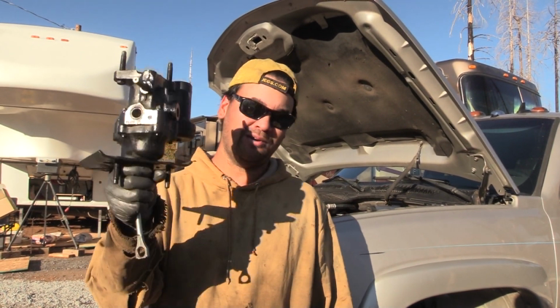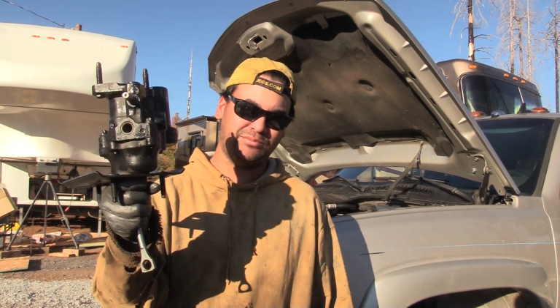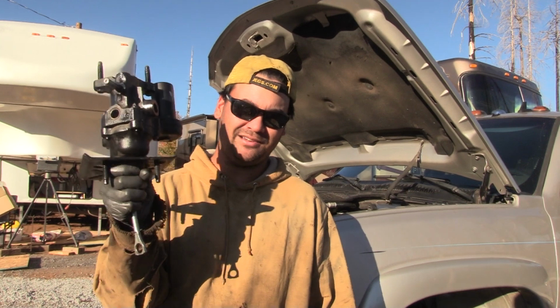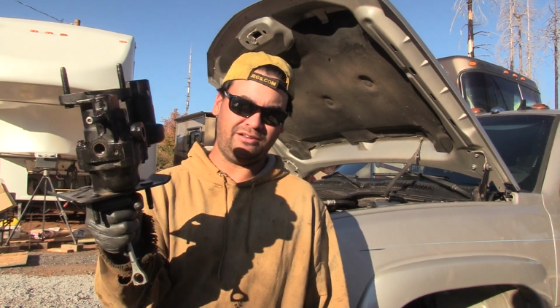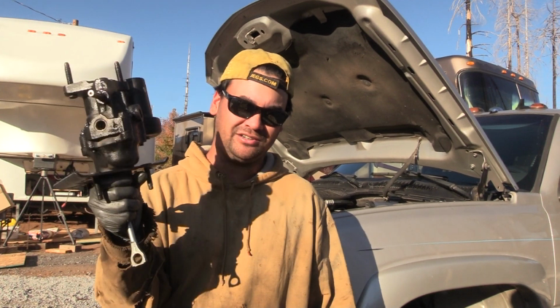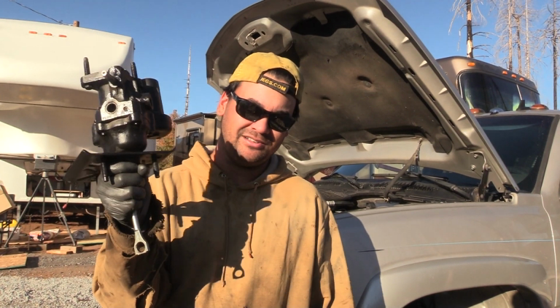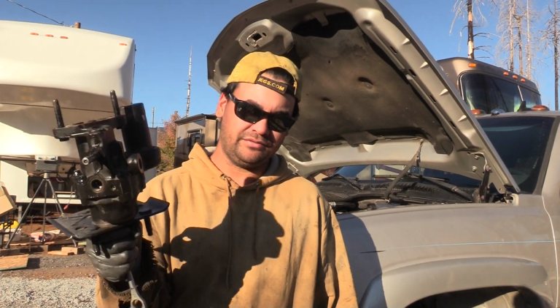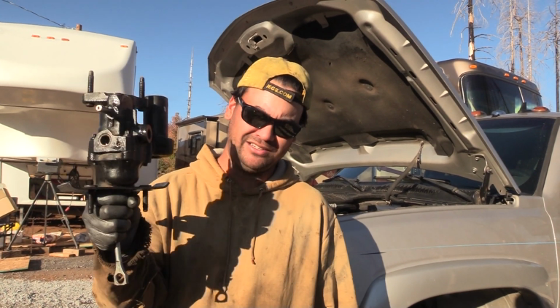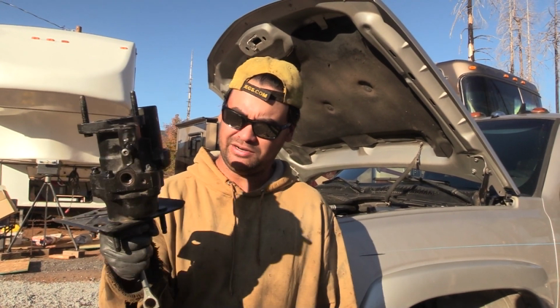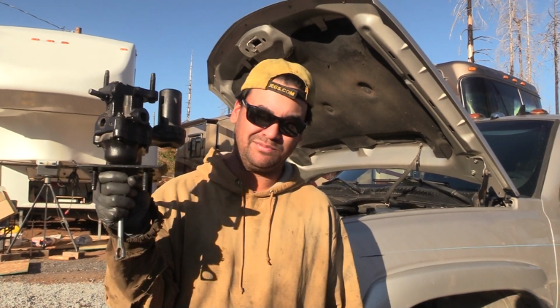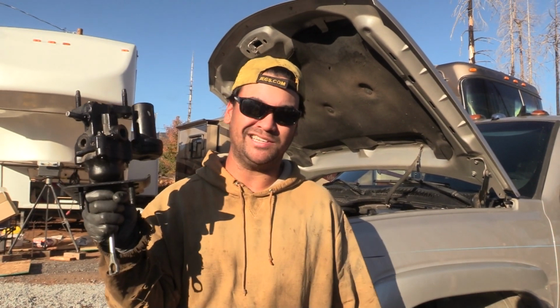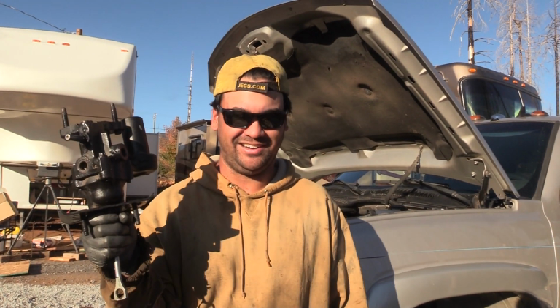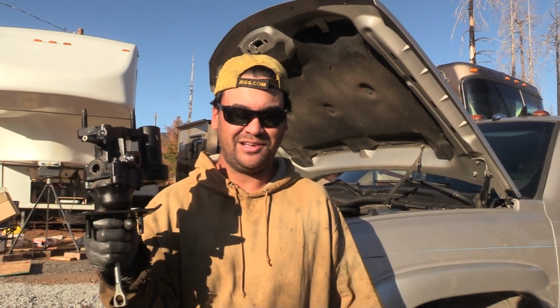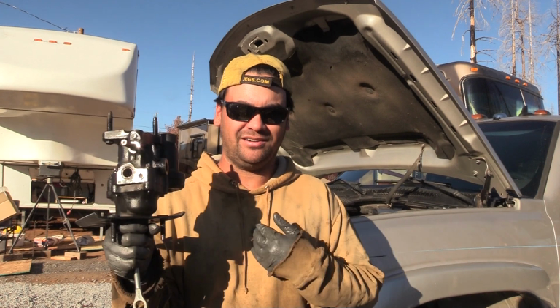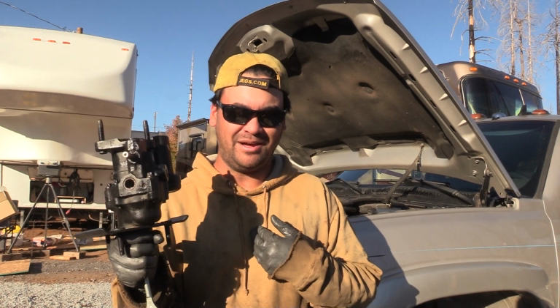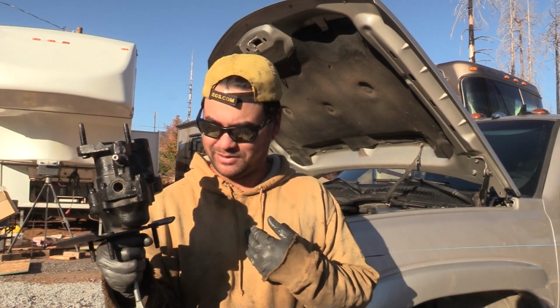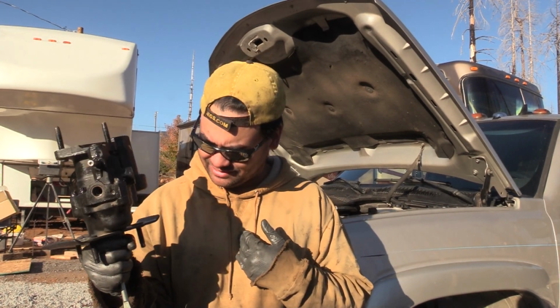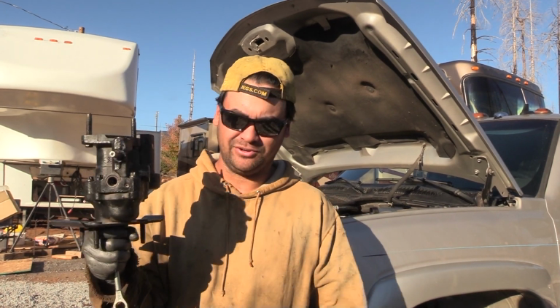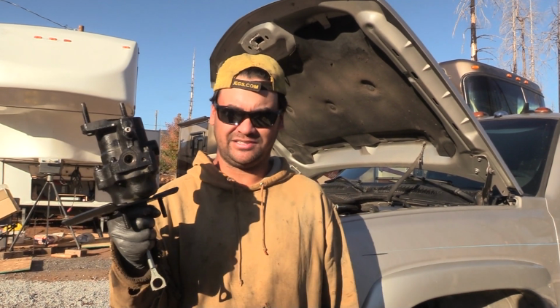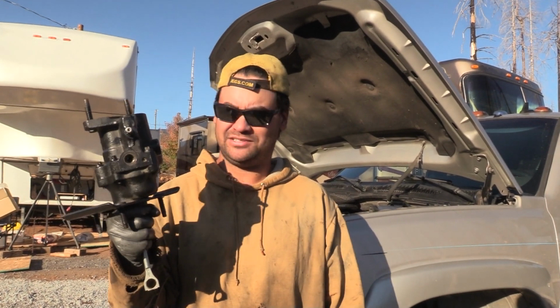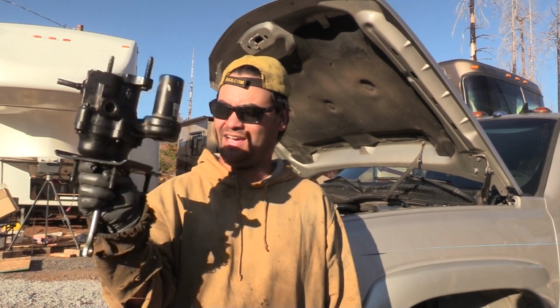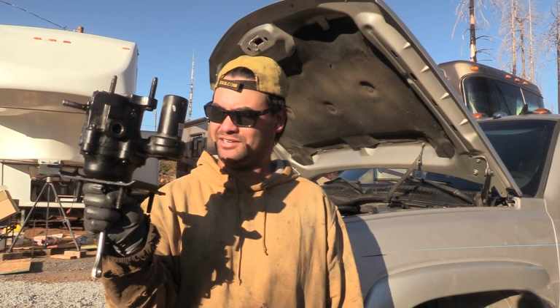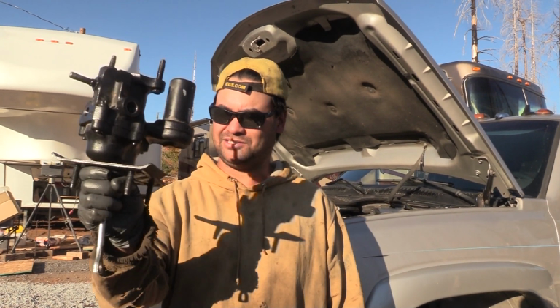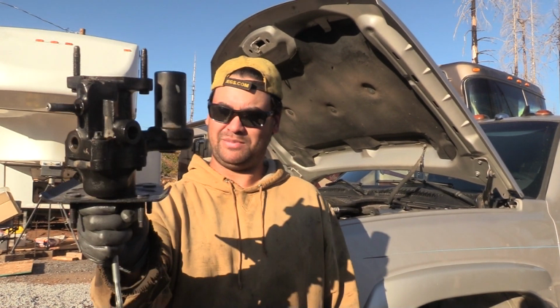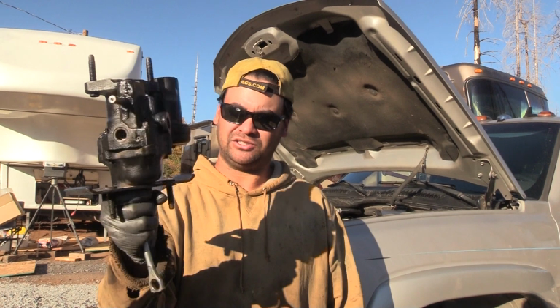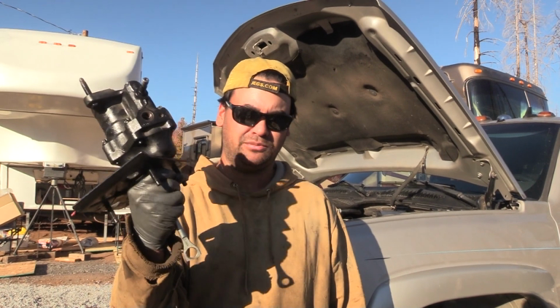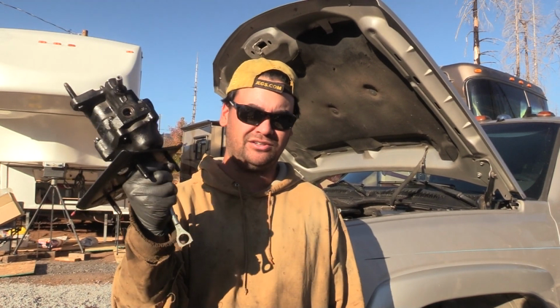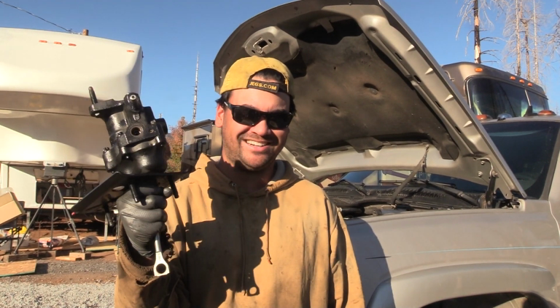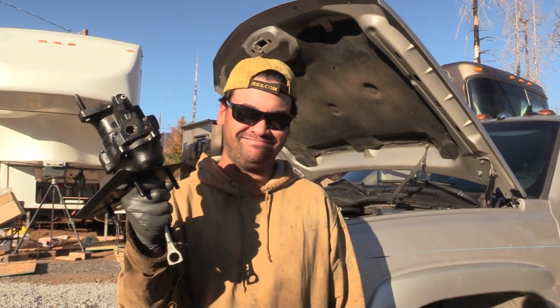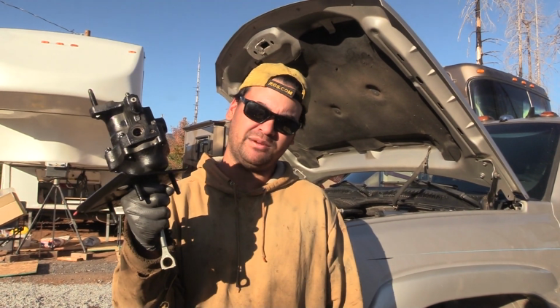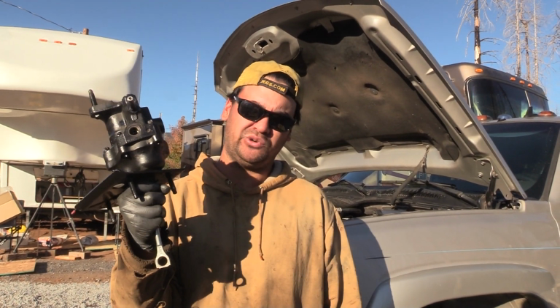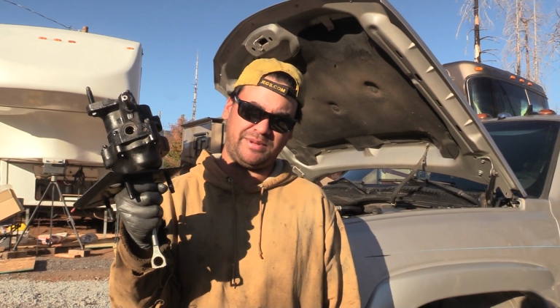We are simply saying we've had two remanufactured units in two years — that's been our experience. We are not master mechanics, we are do-it-yourselfers. And our experience with remanufactured Hydro Boosters for the Duramax: pretty short lifespan.